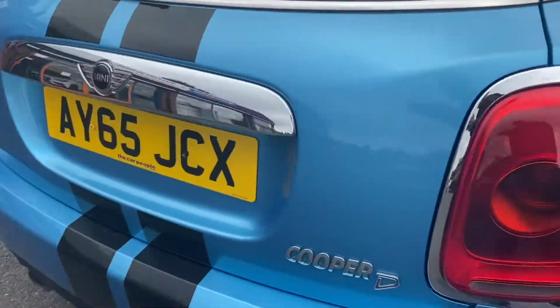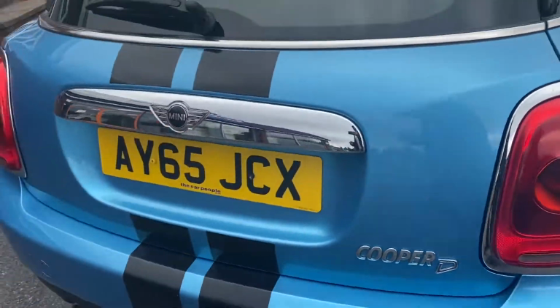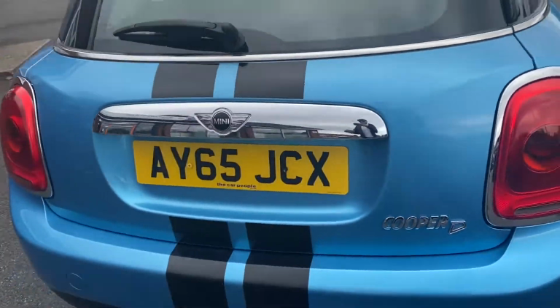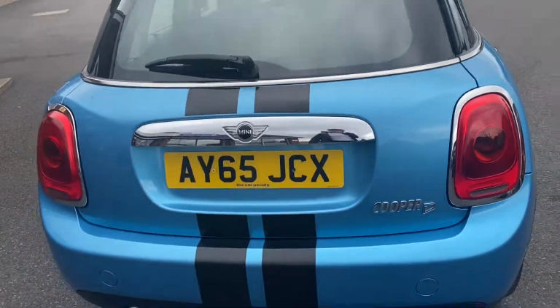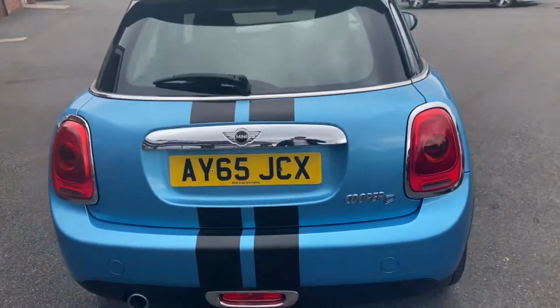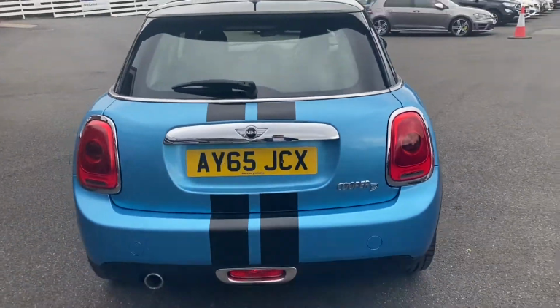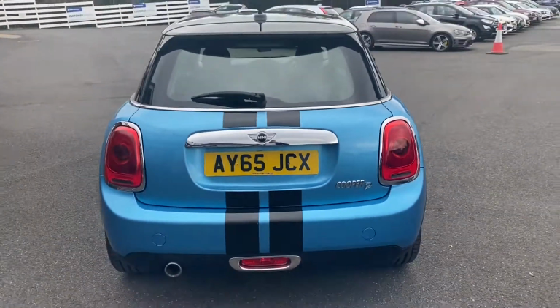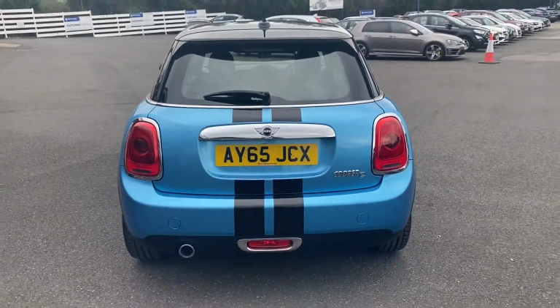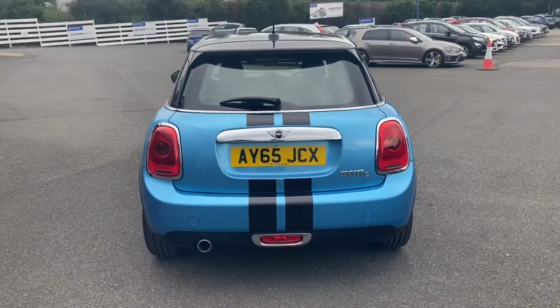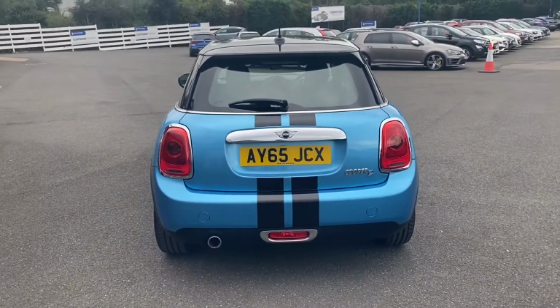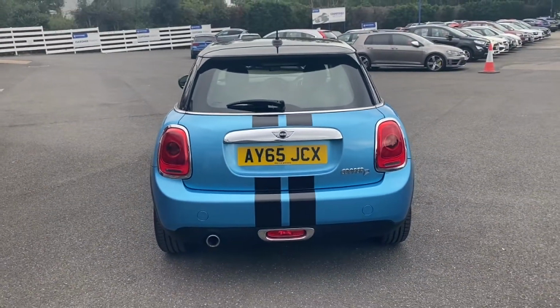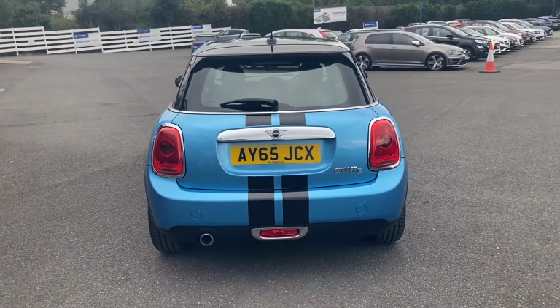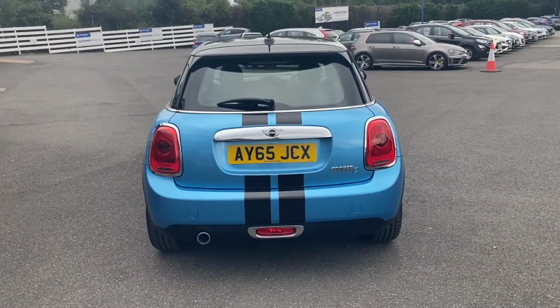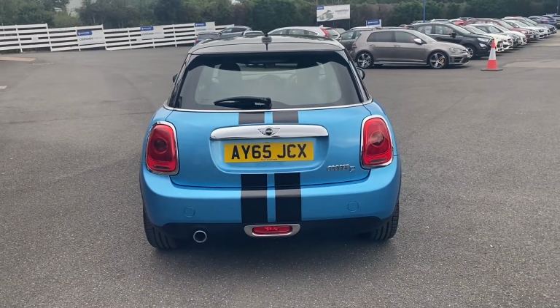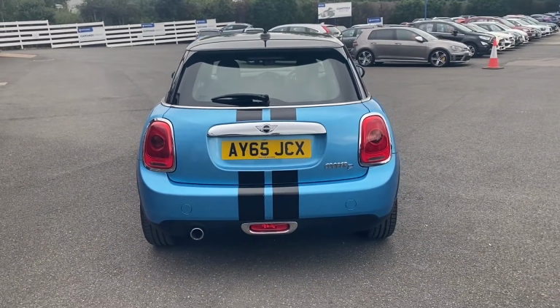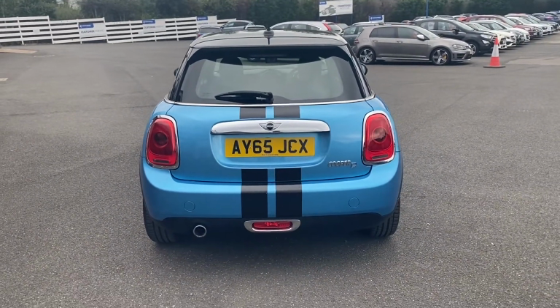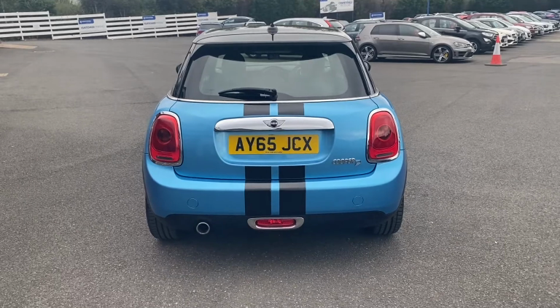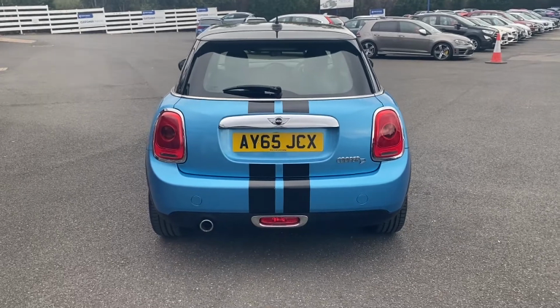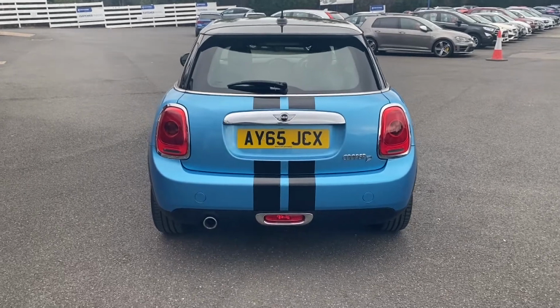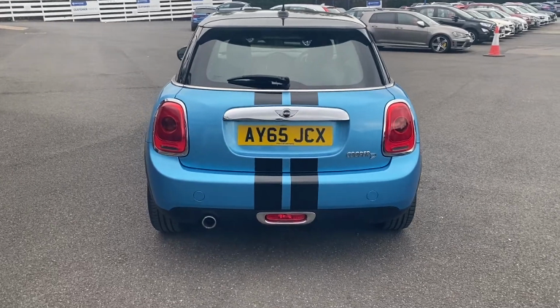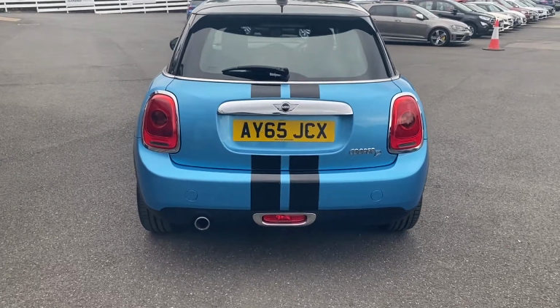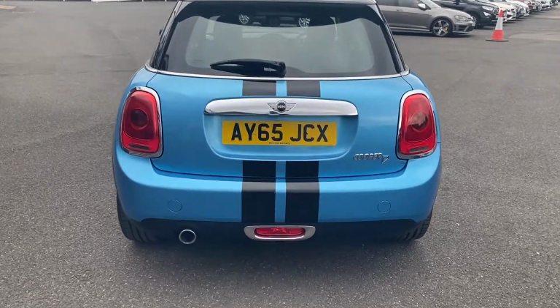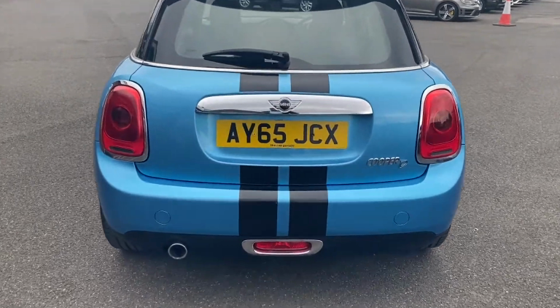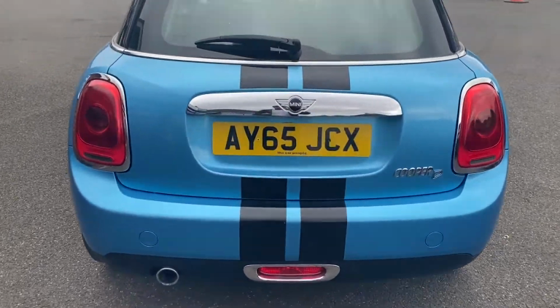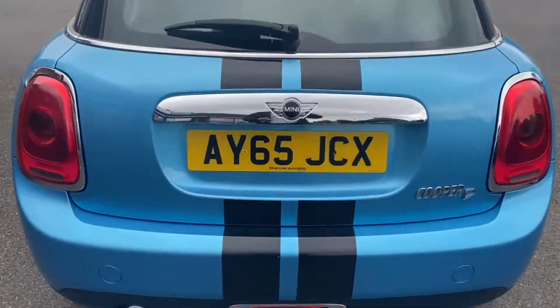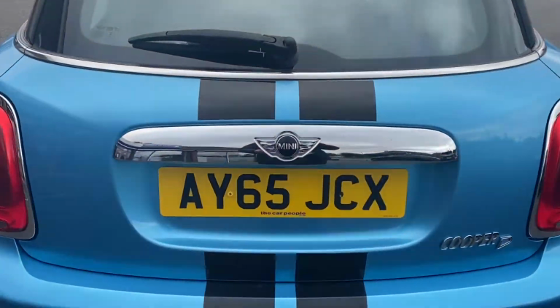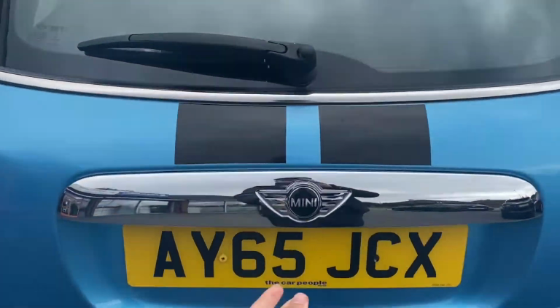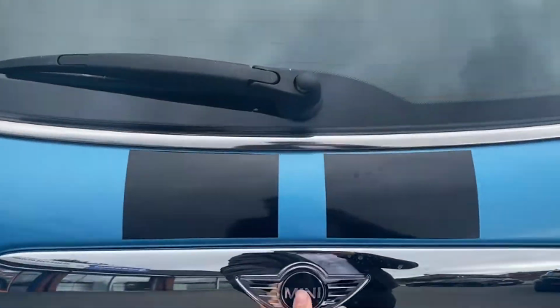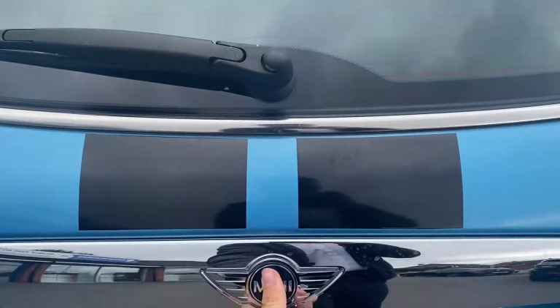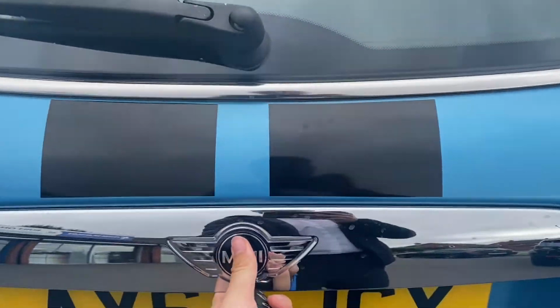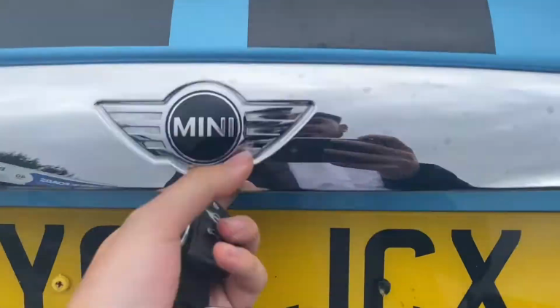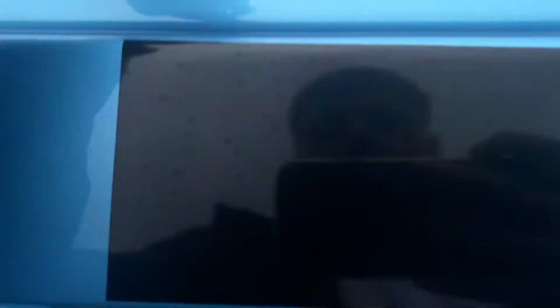Going around to the rear of the vehicle, you're able to take a look at those bonnet stripes as well as those rear lights. I'll also show you the size of the boot whilst I'm at it.